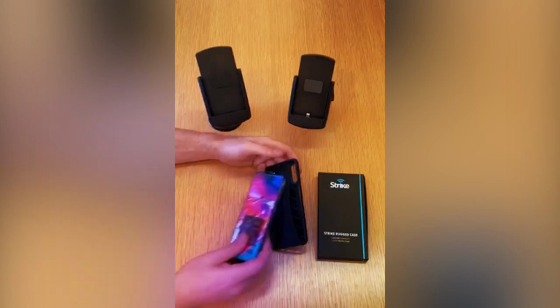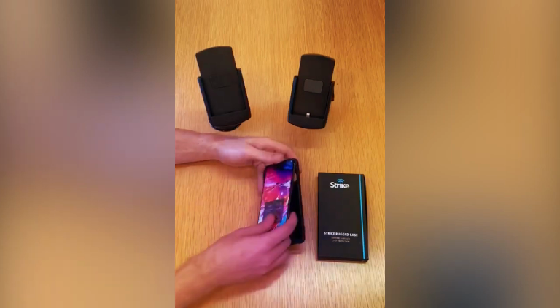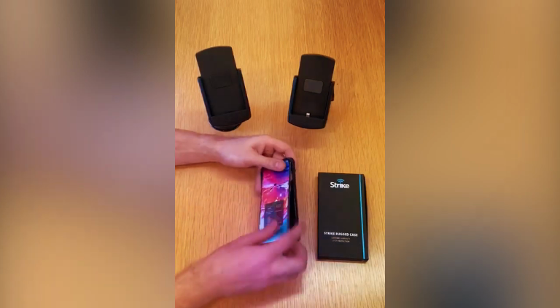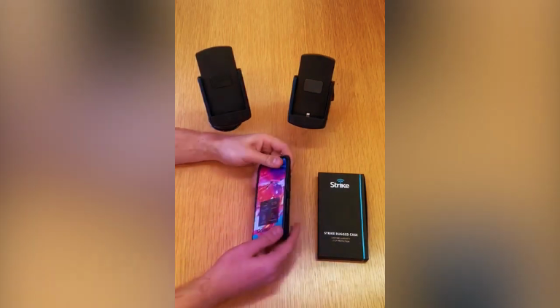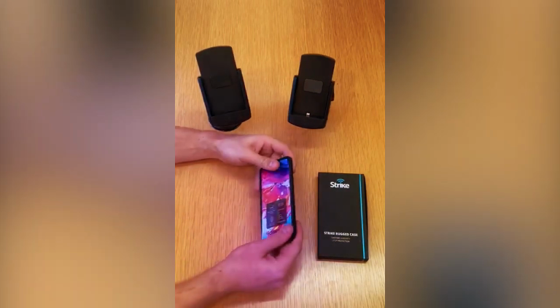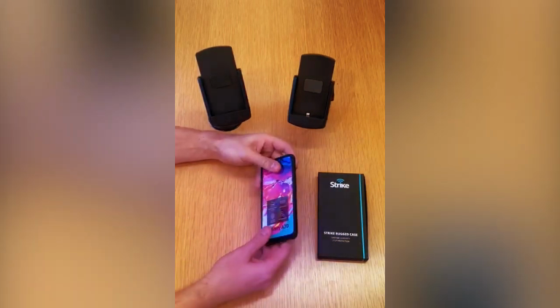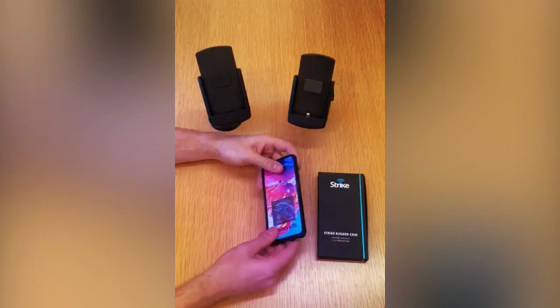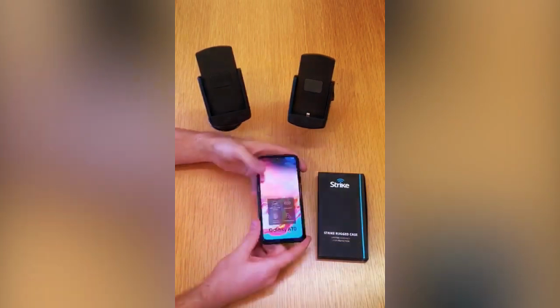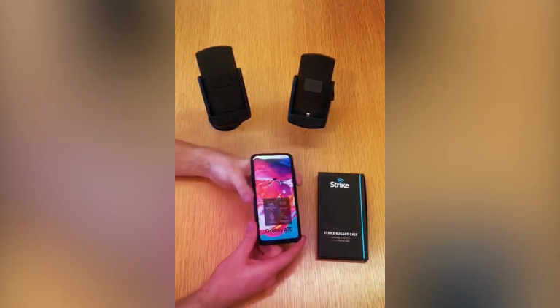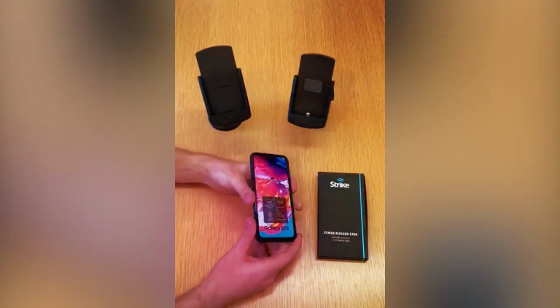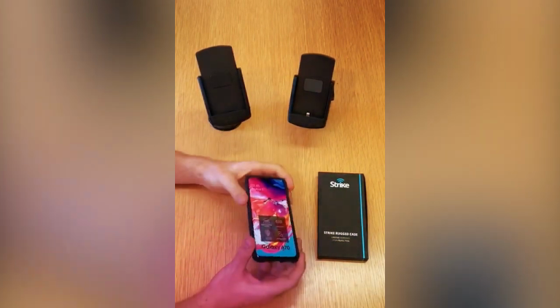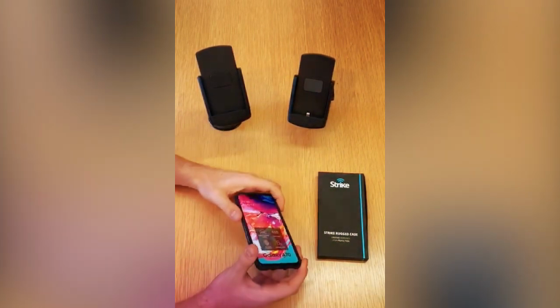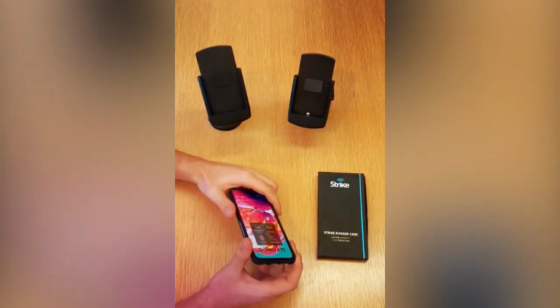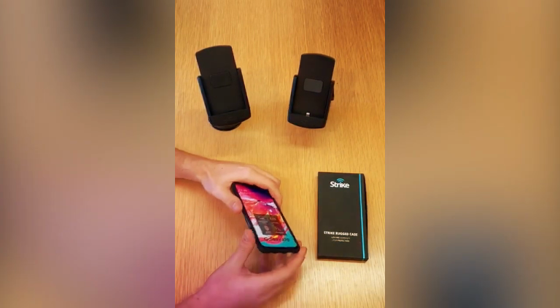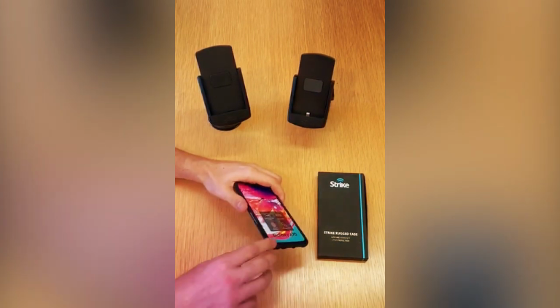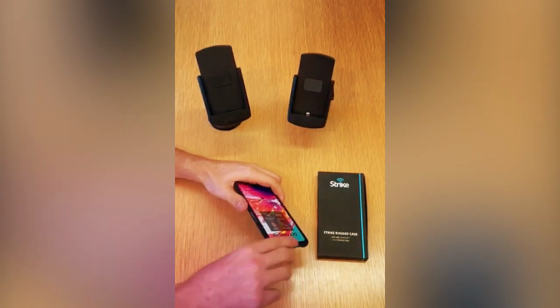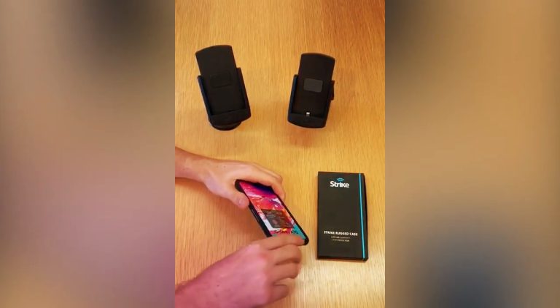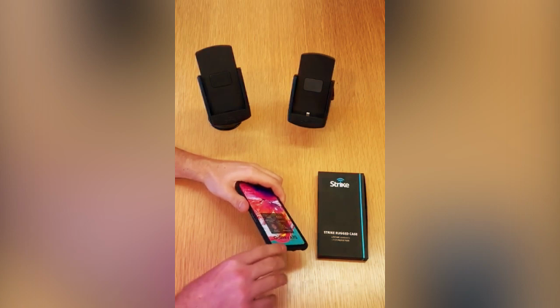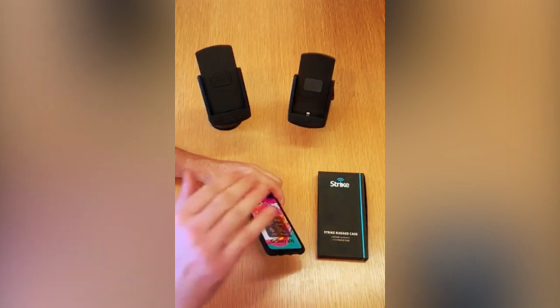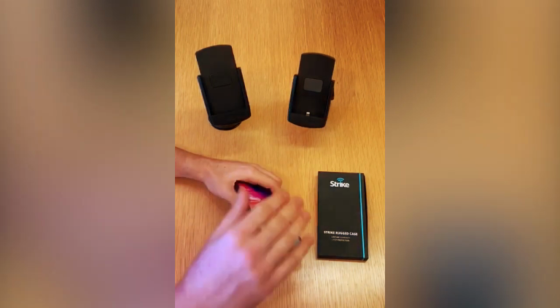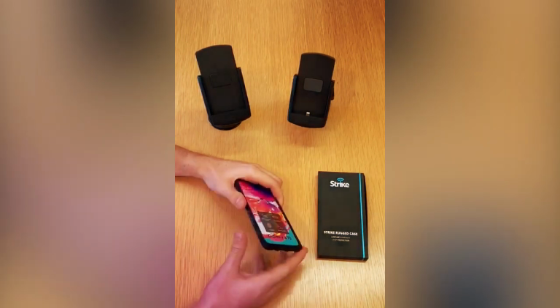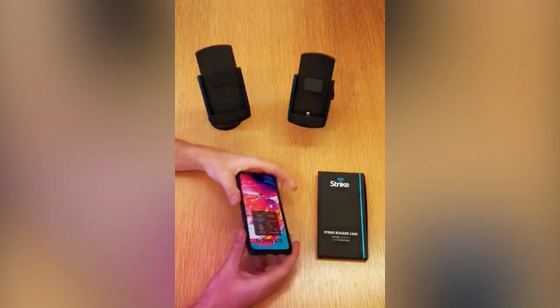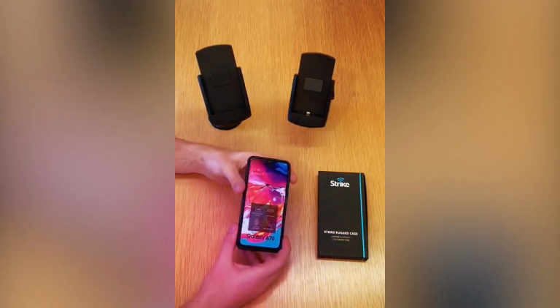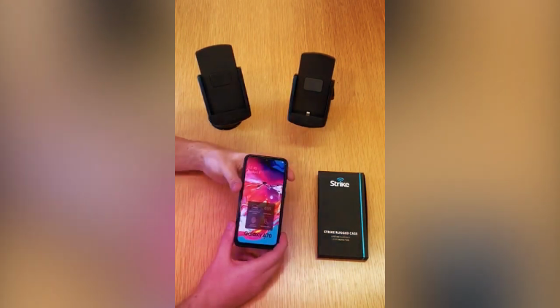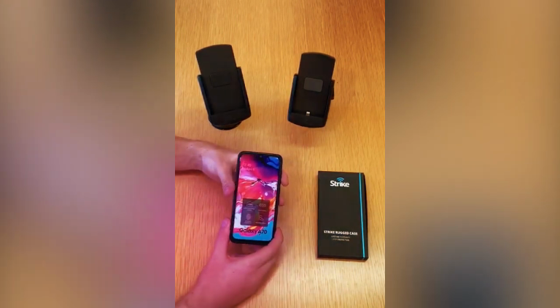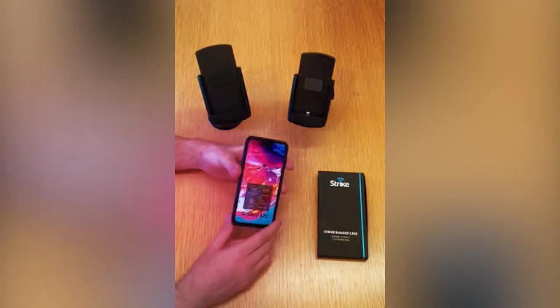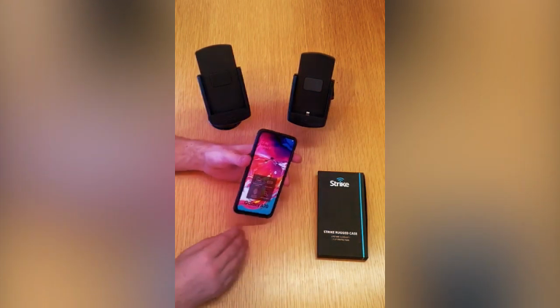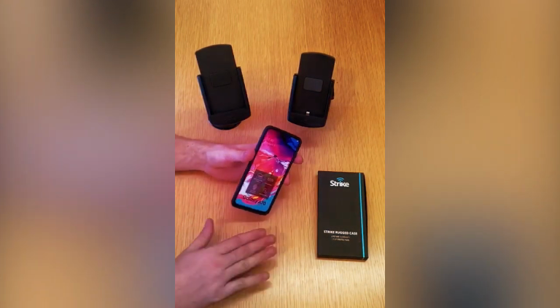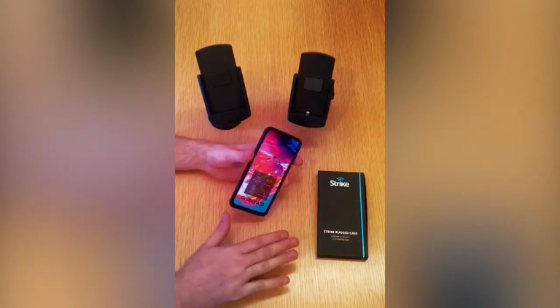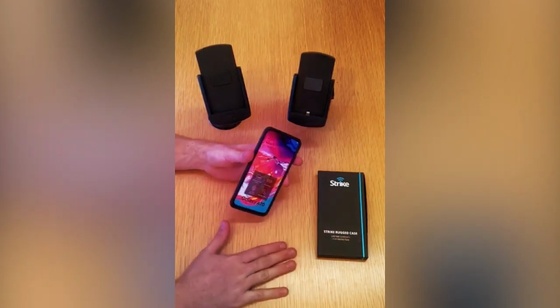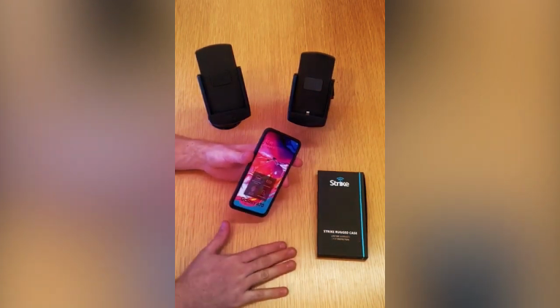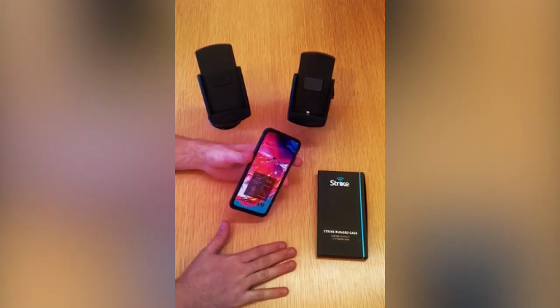We'll pop the A70 in here now, which is a nice fit. There's also a 1mm raised edge on the front of these cases that protects the device if it's ever sitting face down.